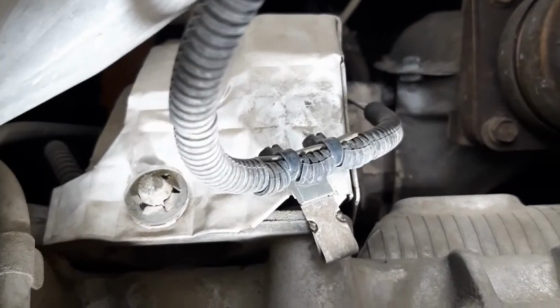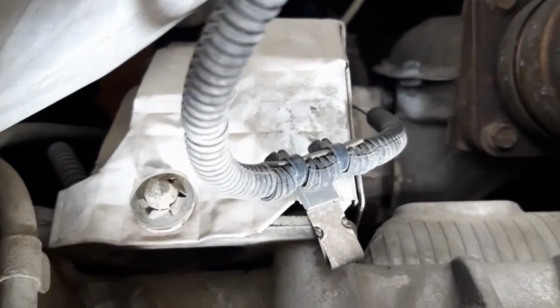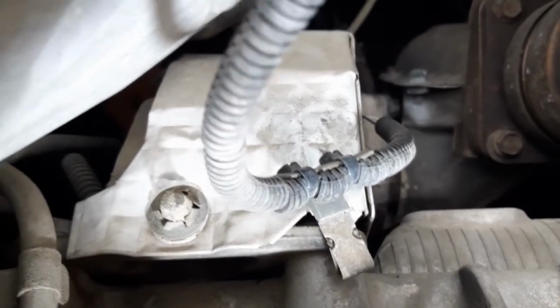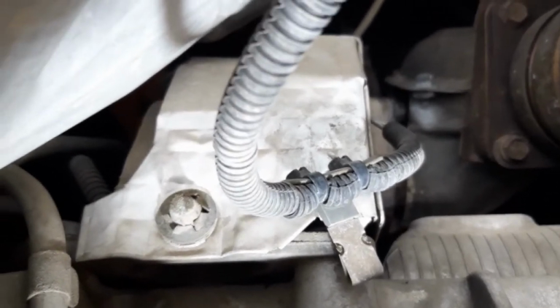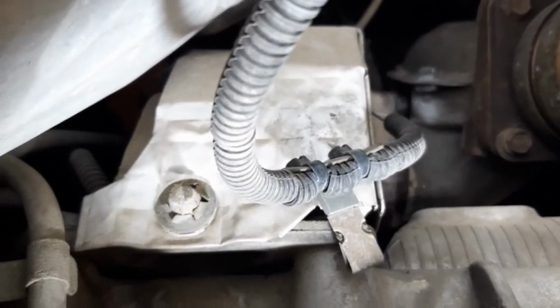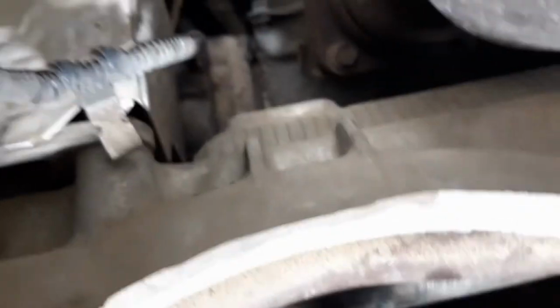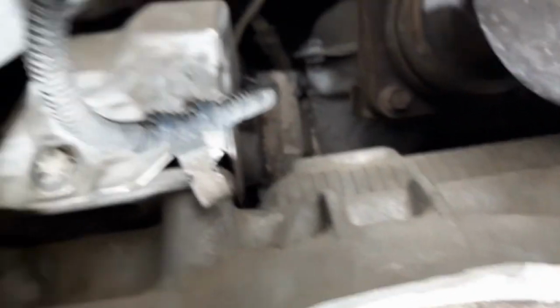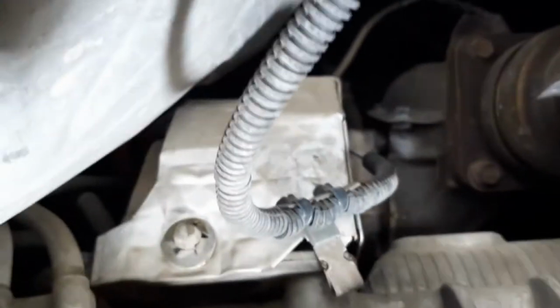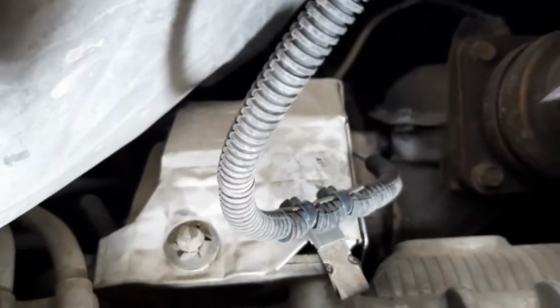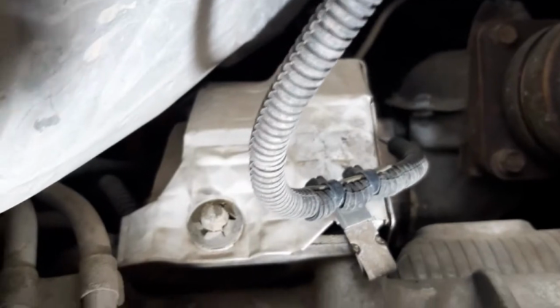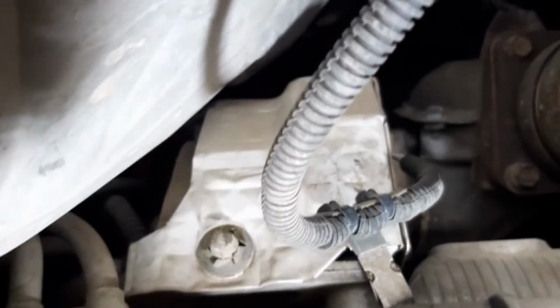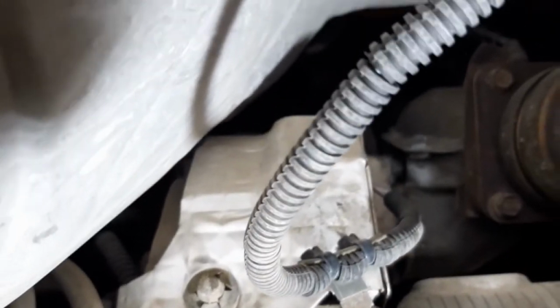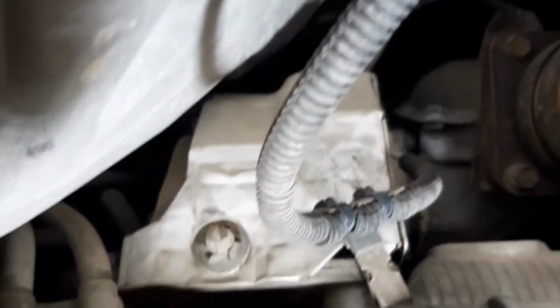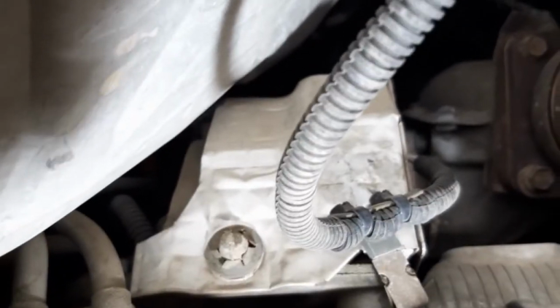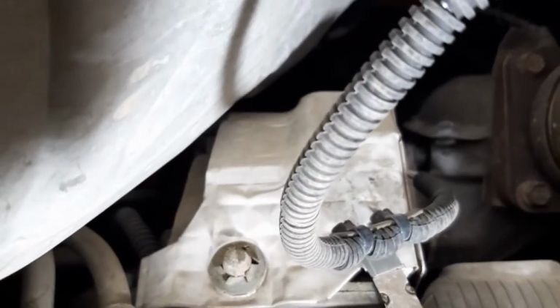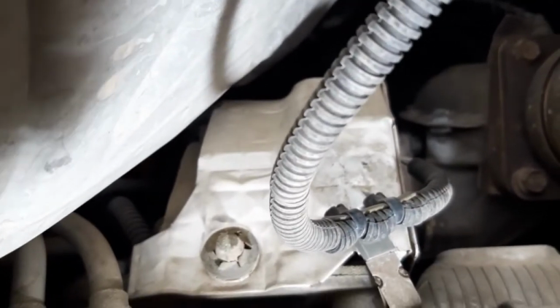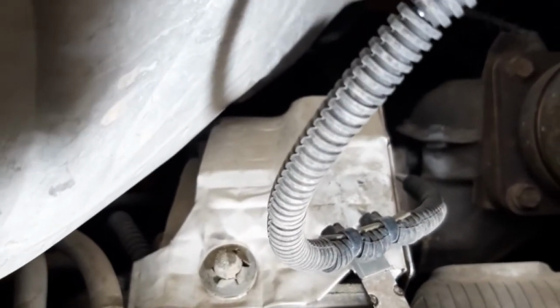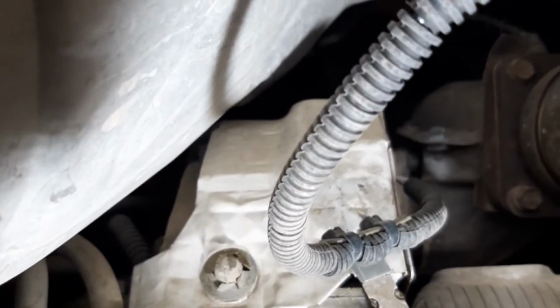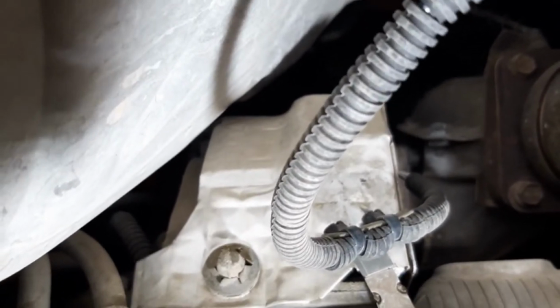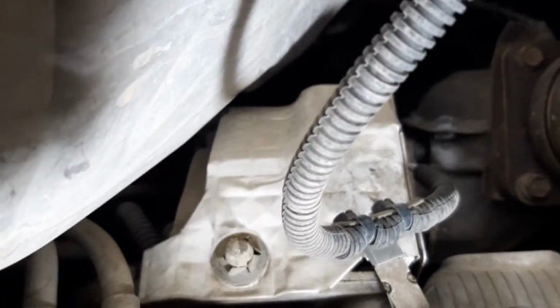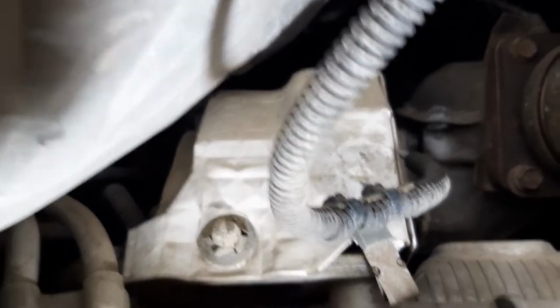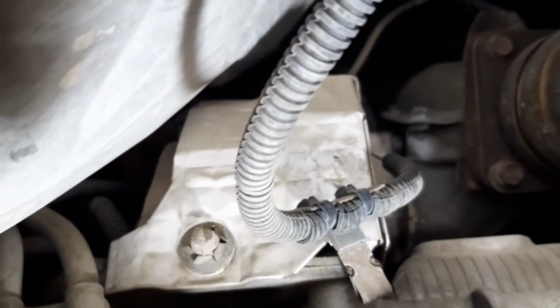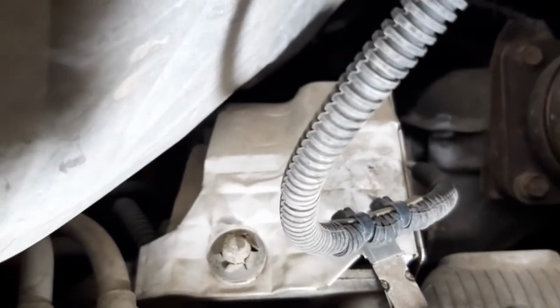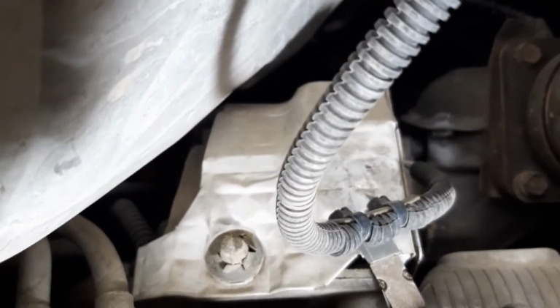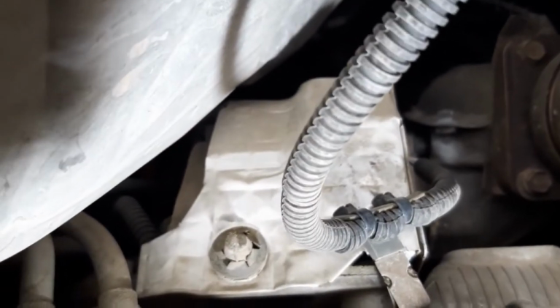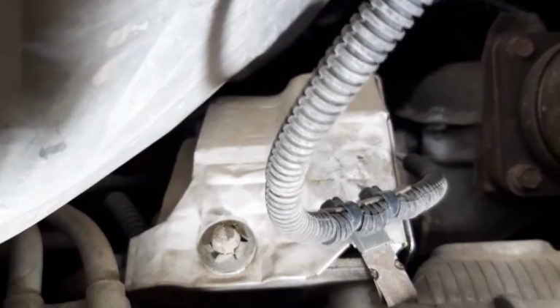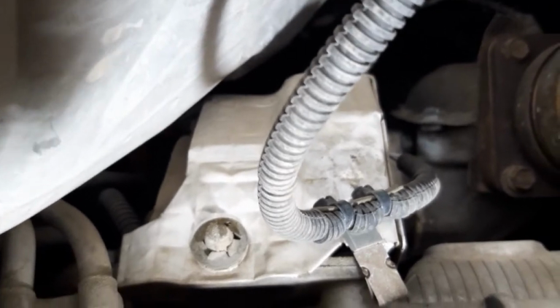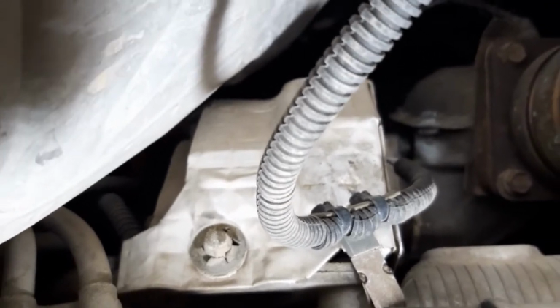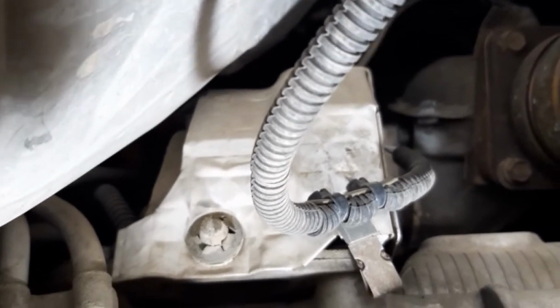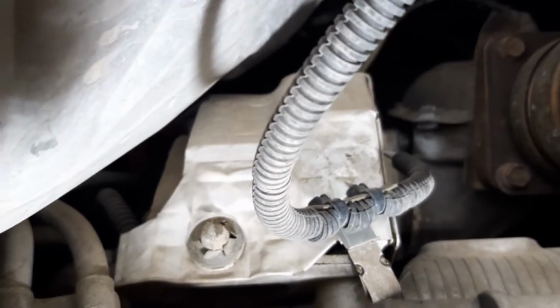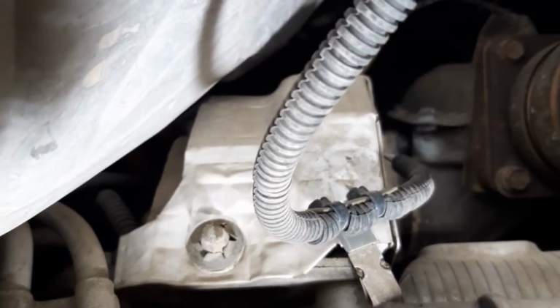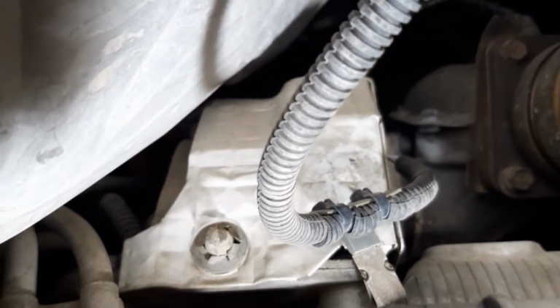I'm about to attempt to replace the rear transmission mount on a 2002 Chrysler Town & Country.